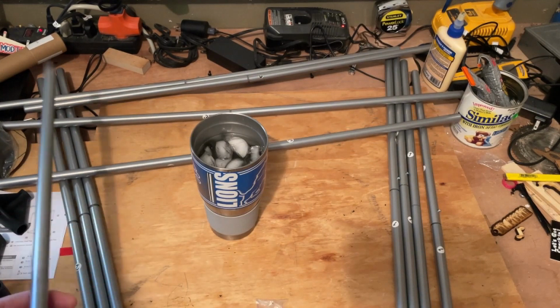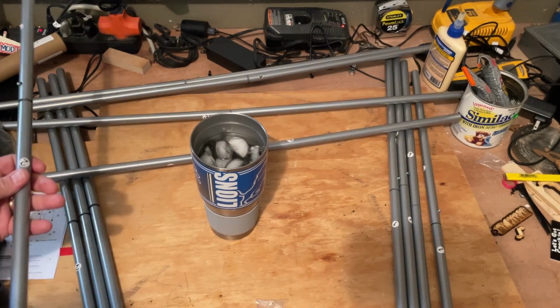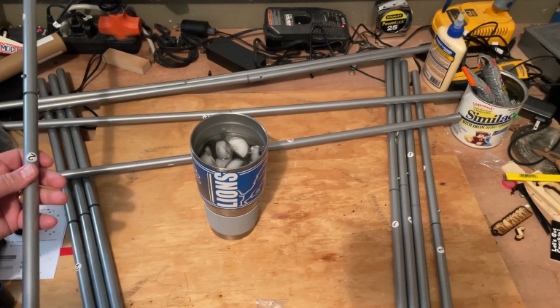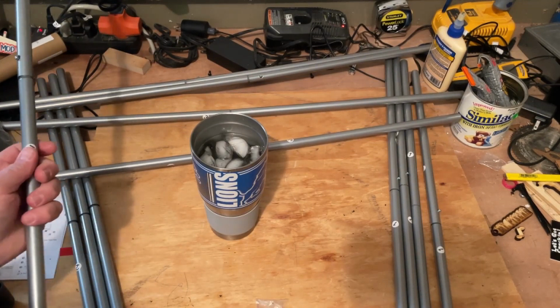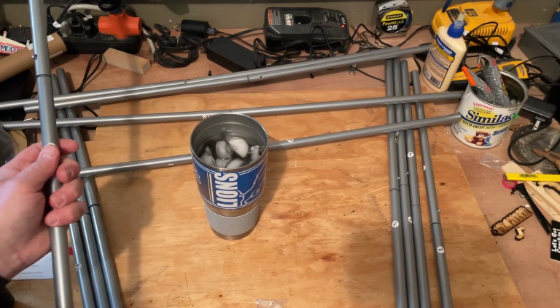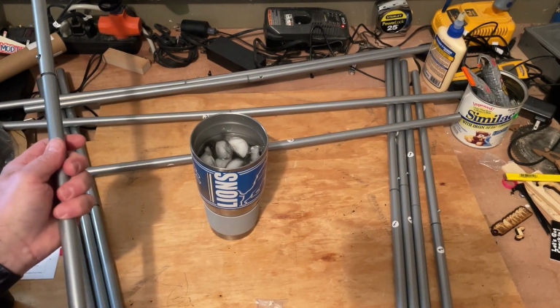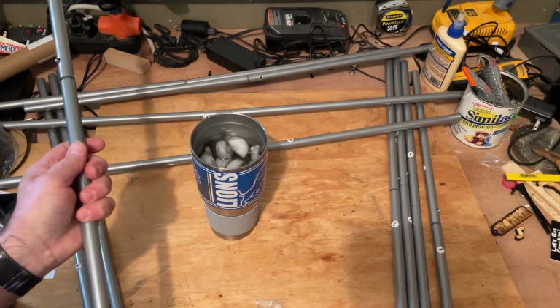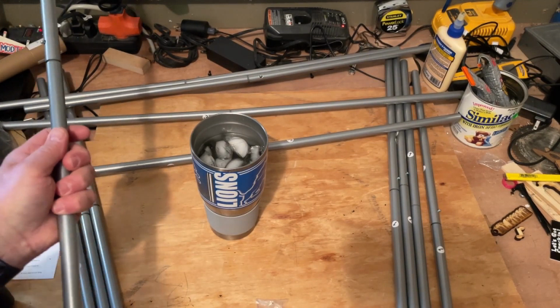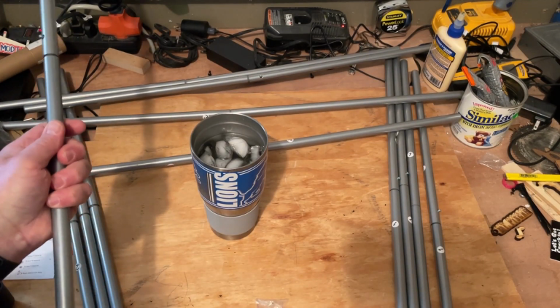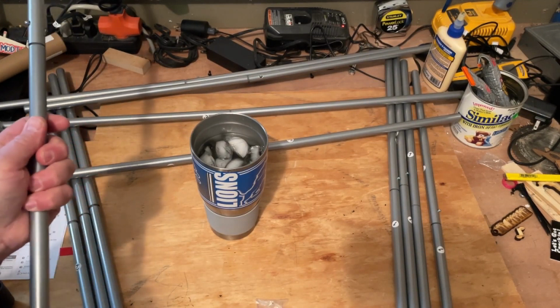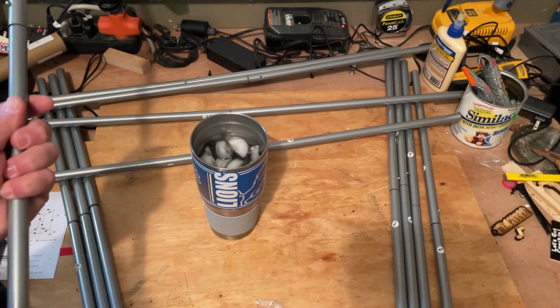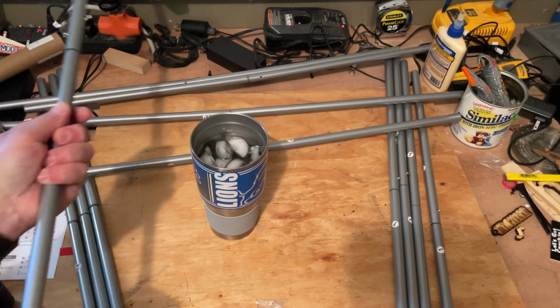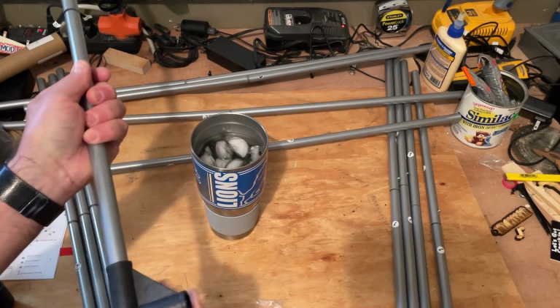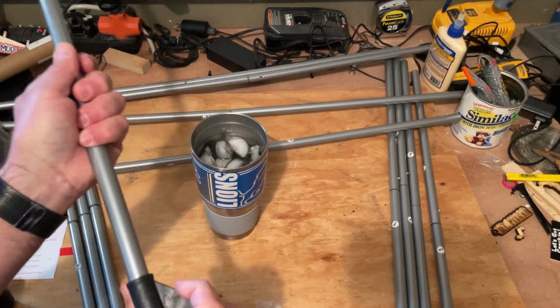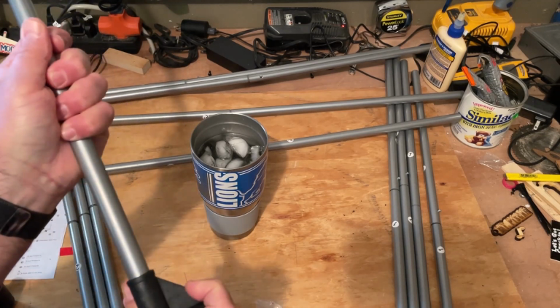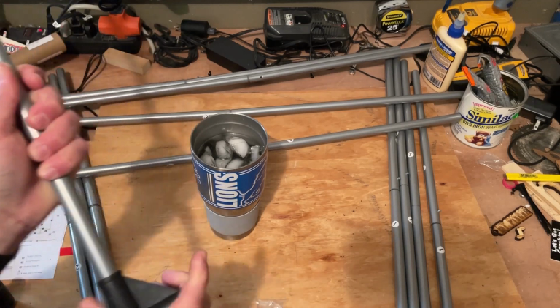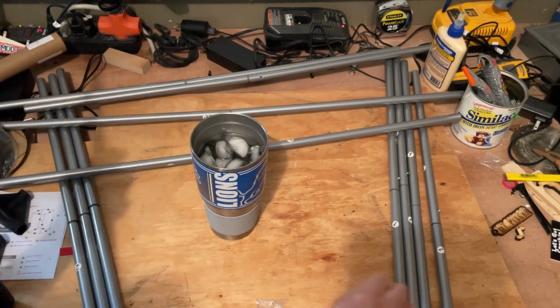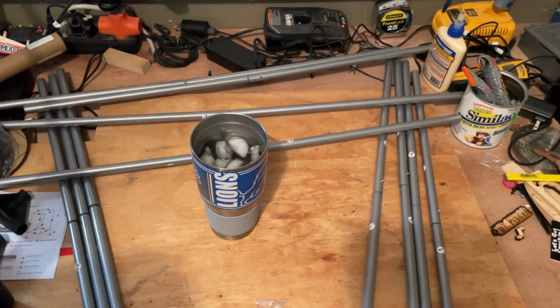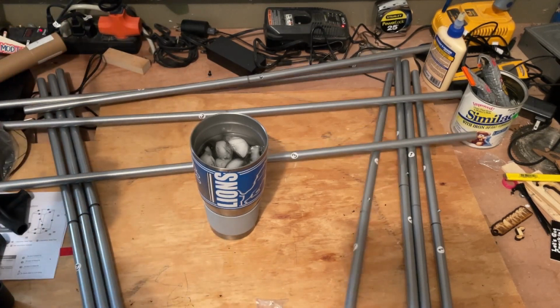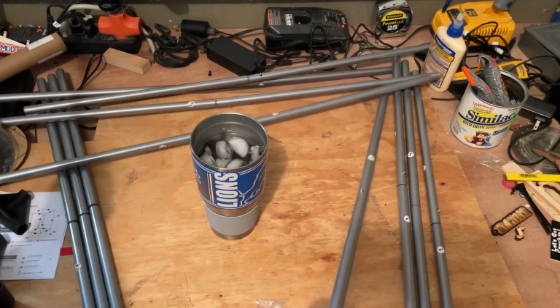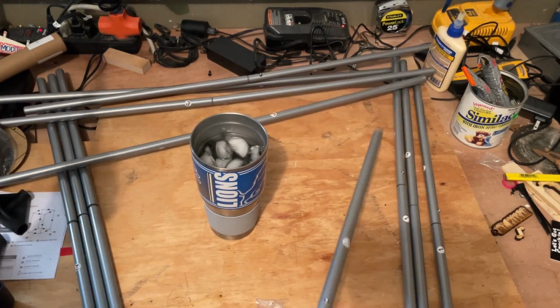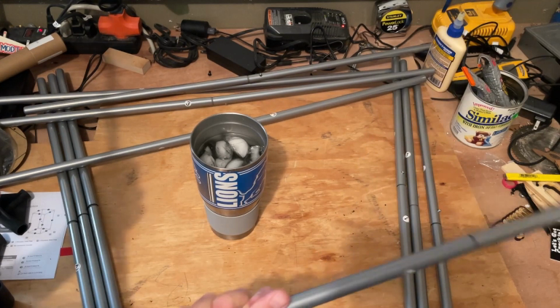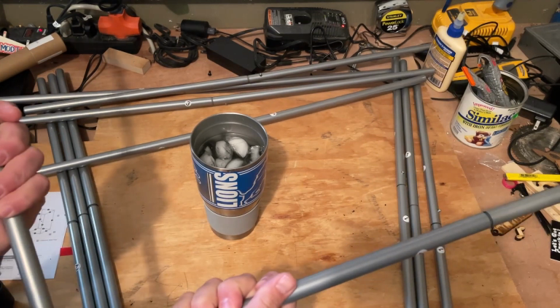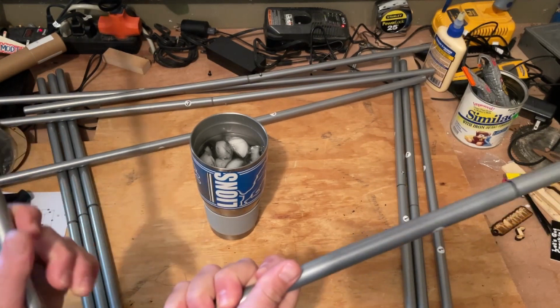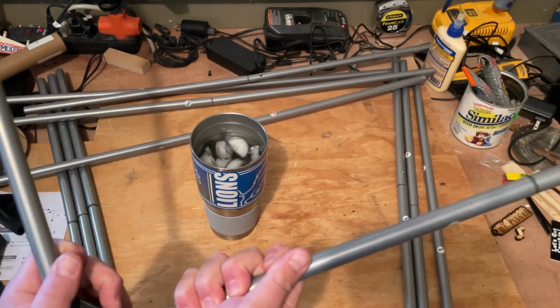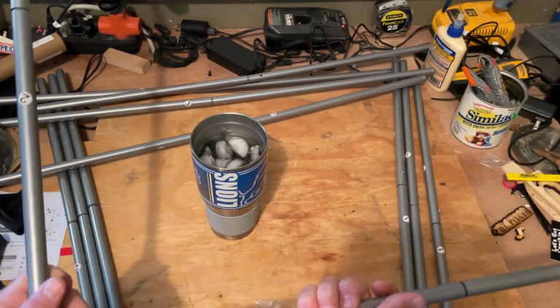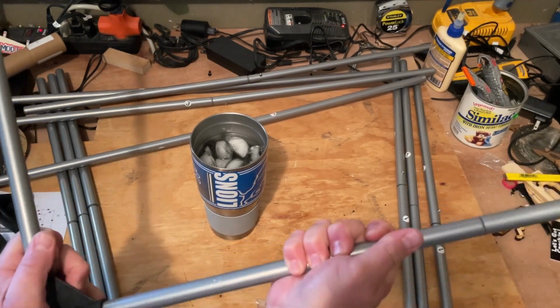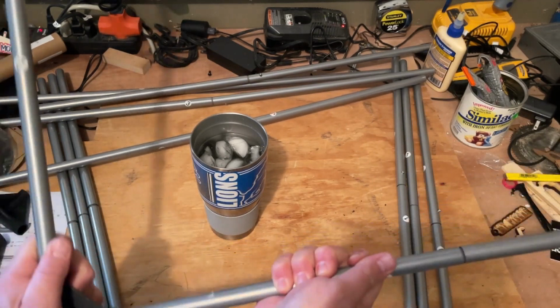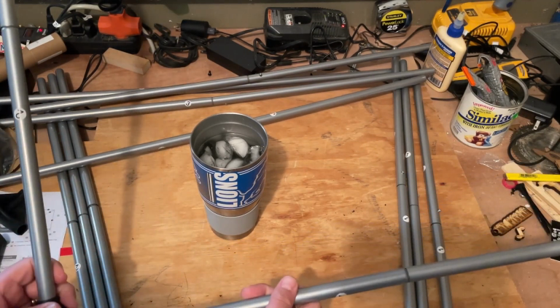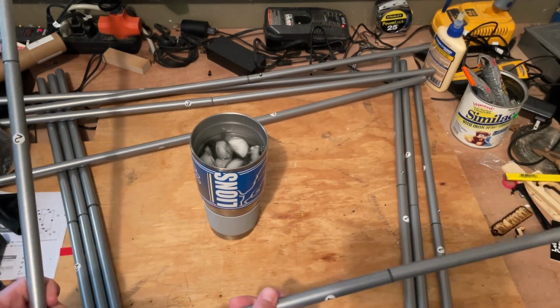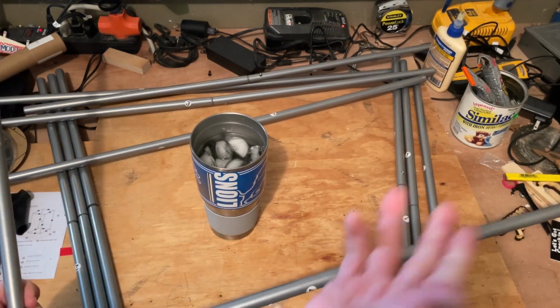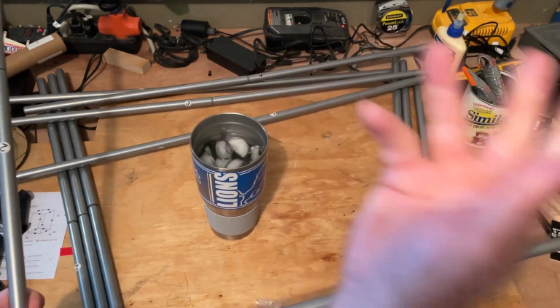All right friends, so the next step is to assemble the twos and the ones. This just slides in just like that if one goes this way, and then we're going to do the other corners — it just won't fit on the camera.